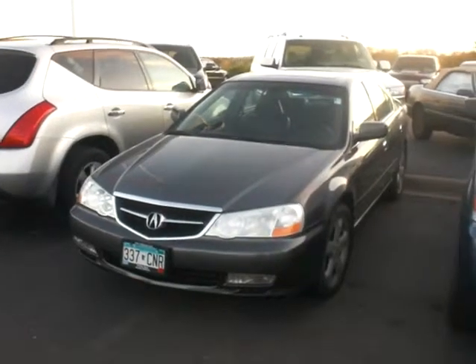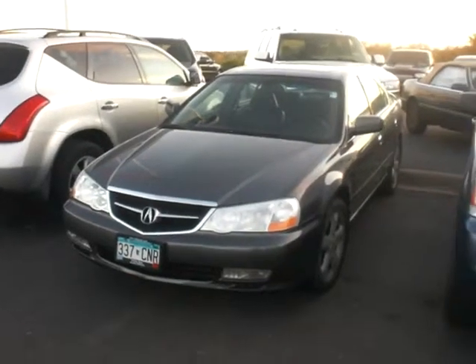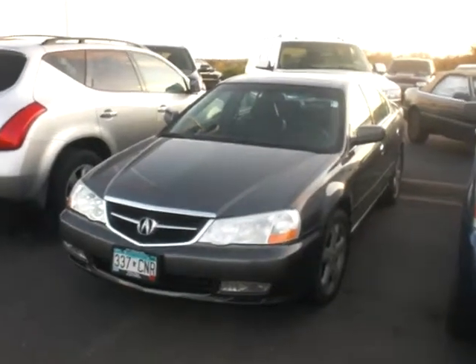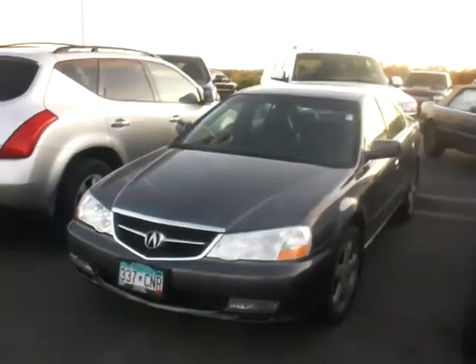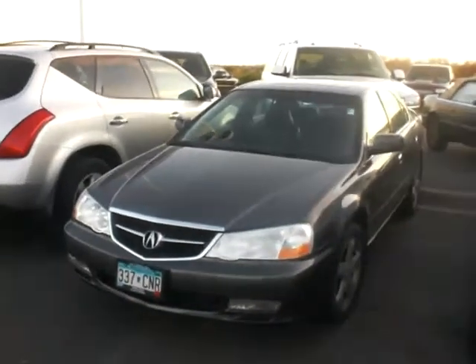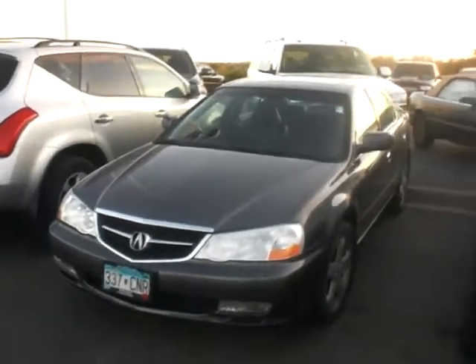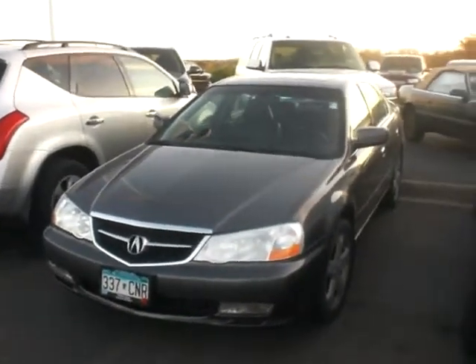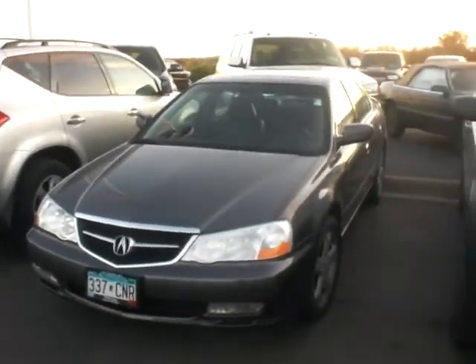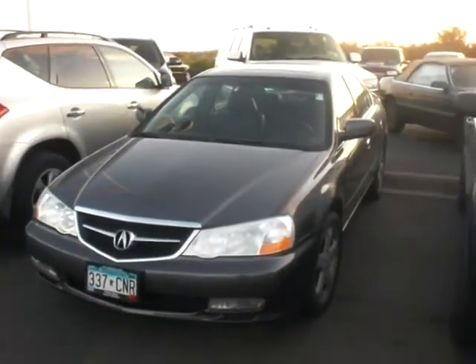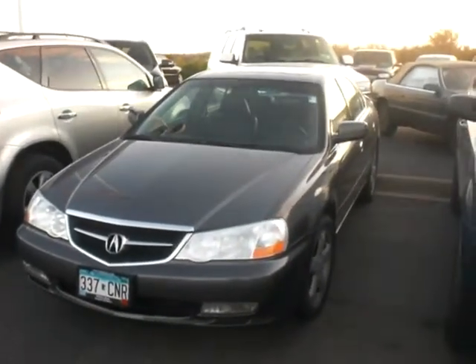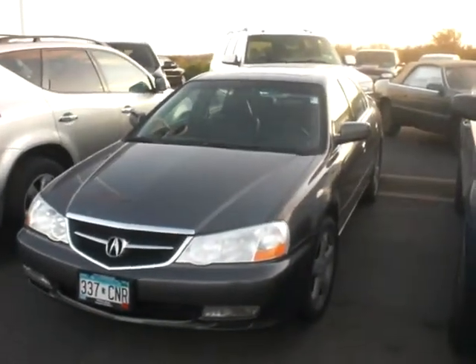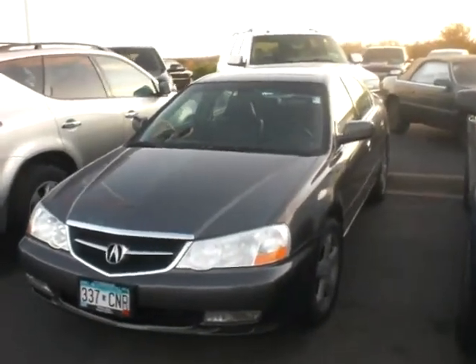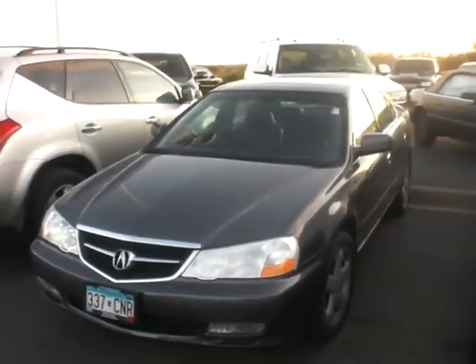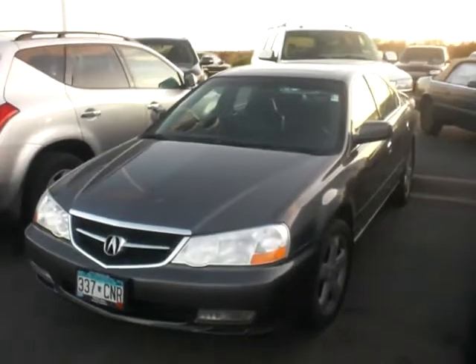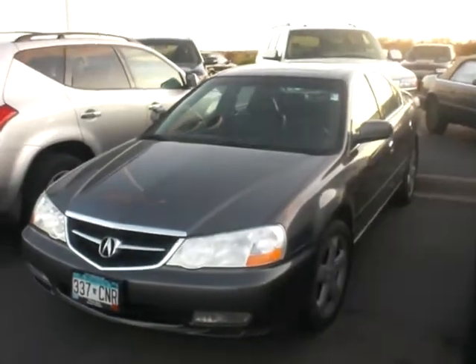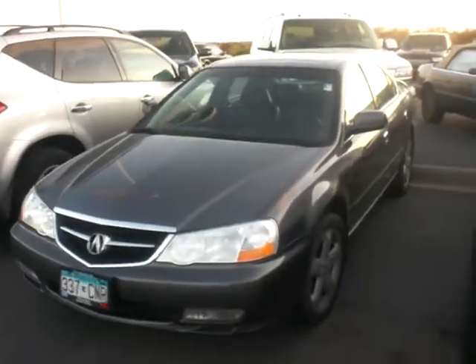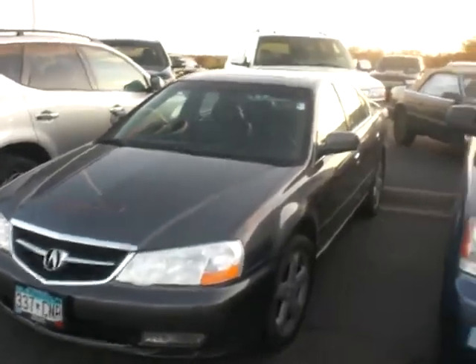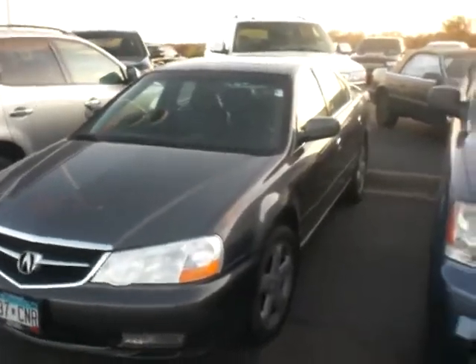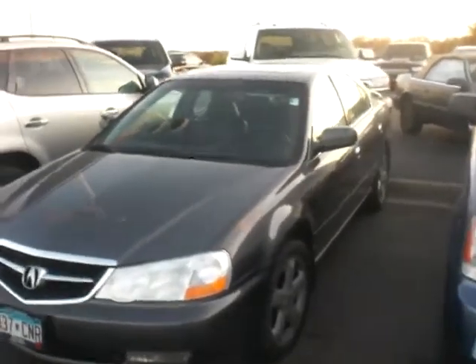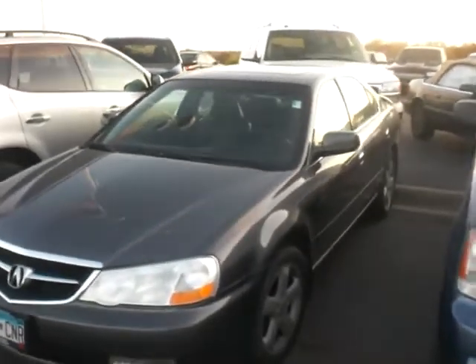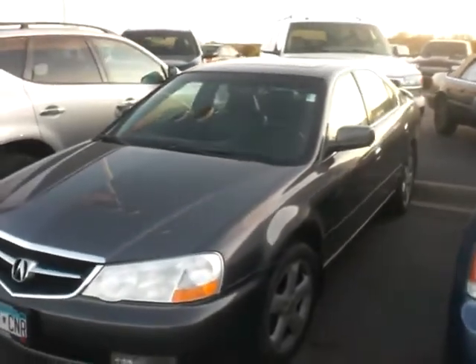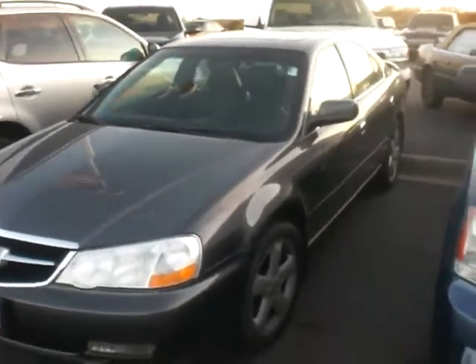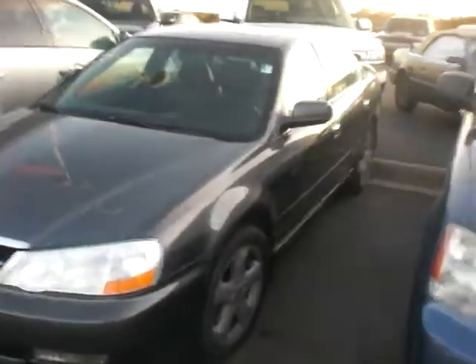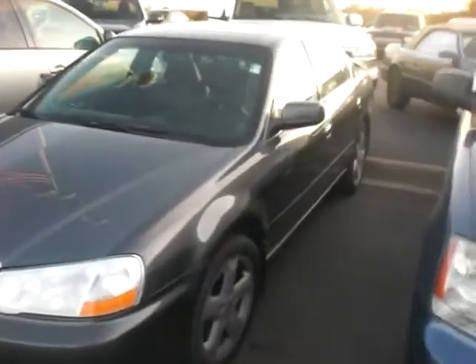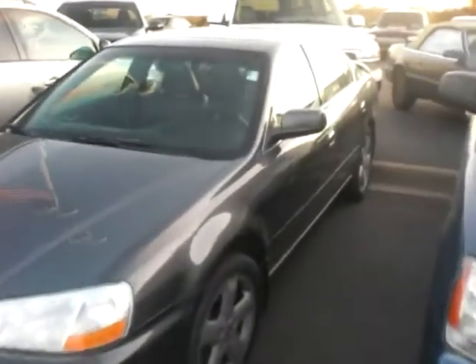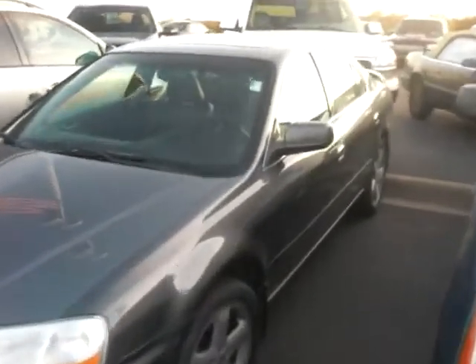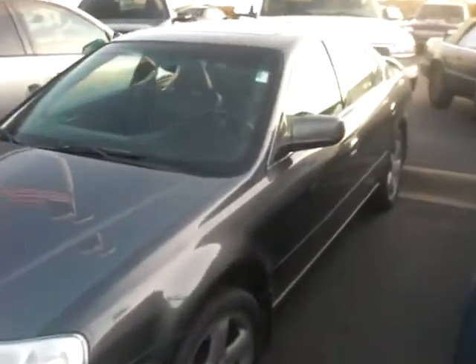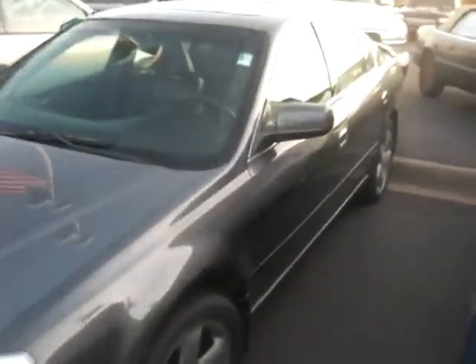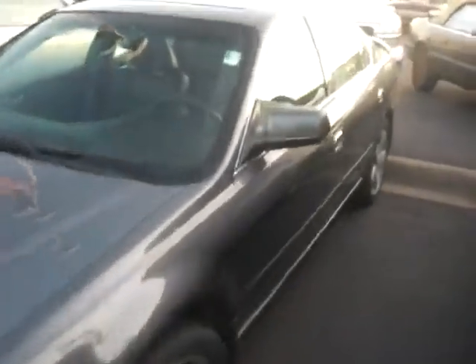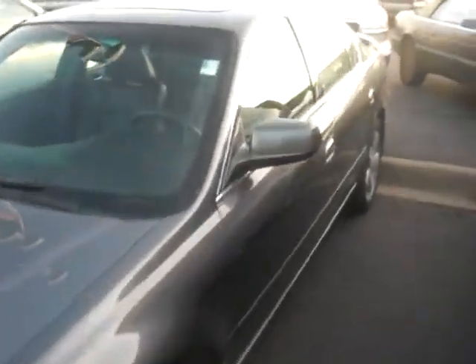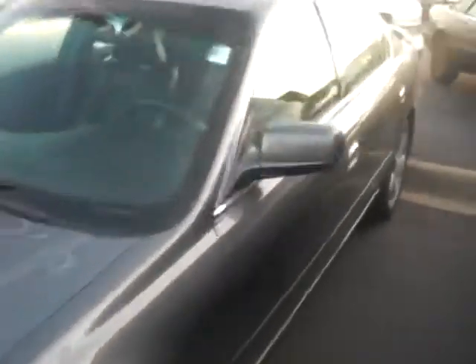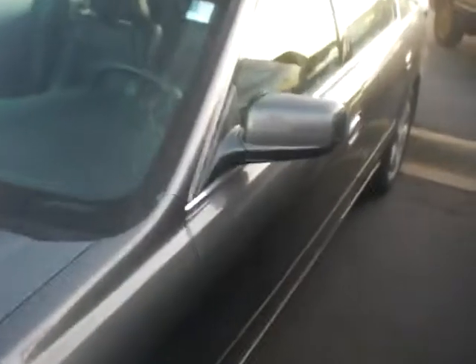Hey, it's JP from Lutheran Nissan Kia. Here's that car that we just took in last night — that 2003 Acura TL. It's loaded up with pretty much every option you could dream of.